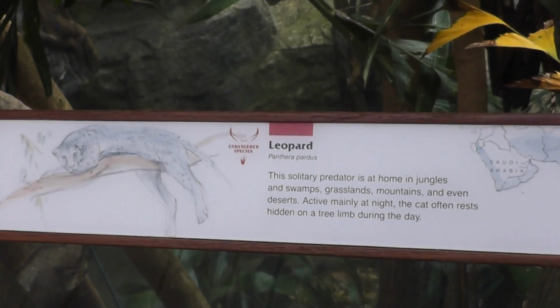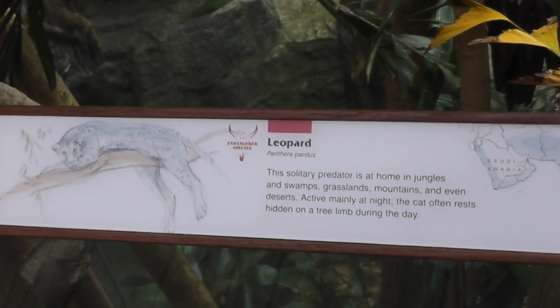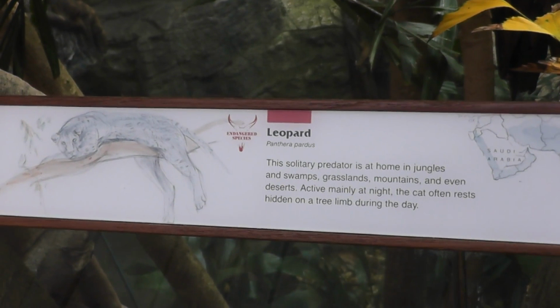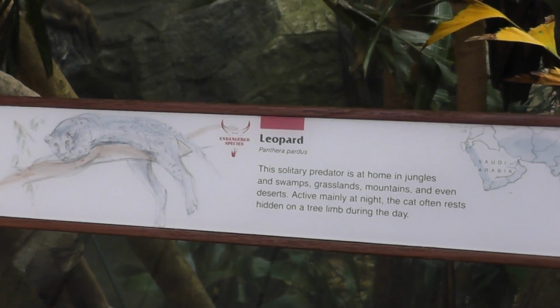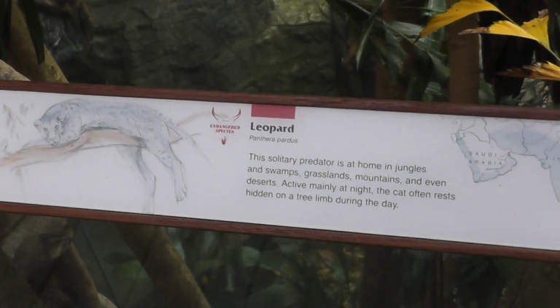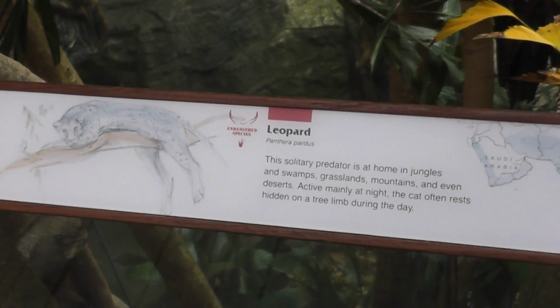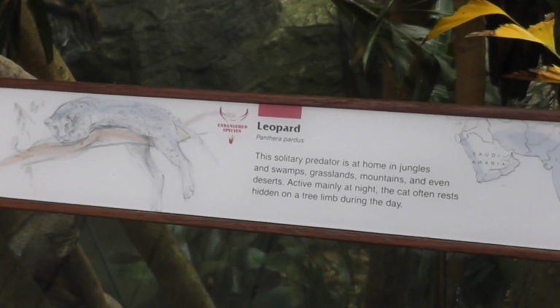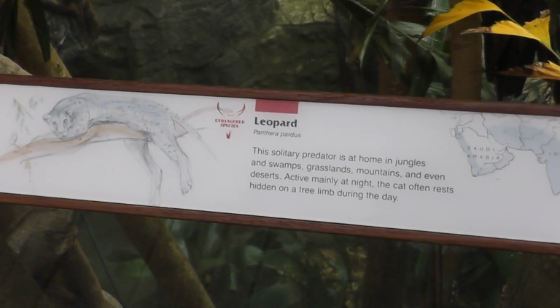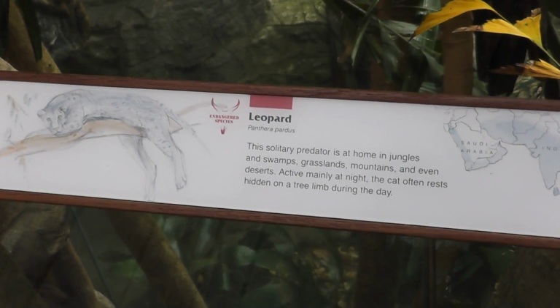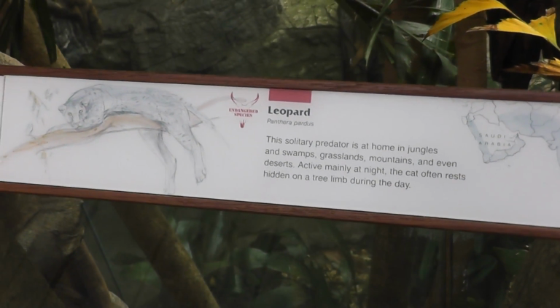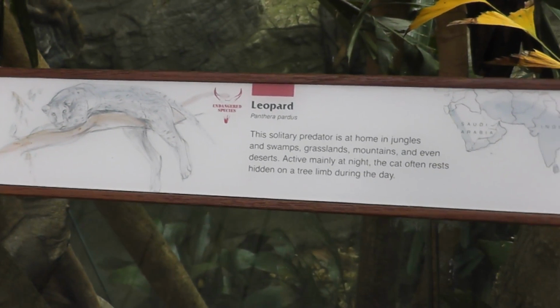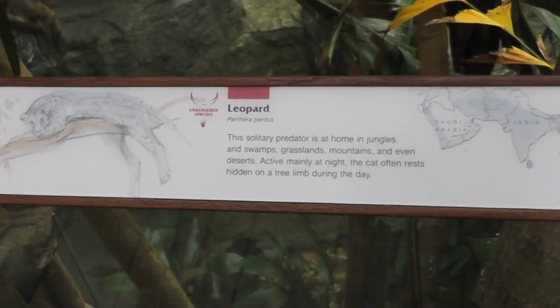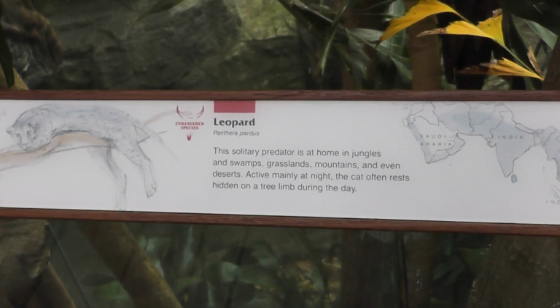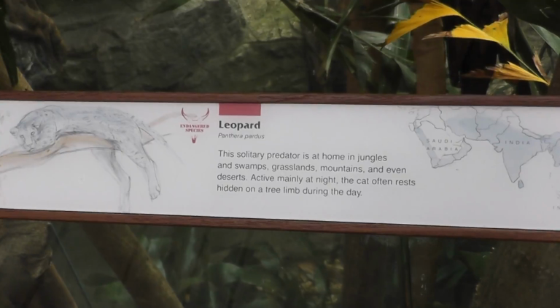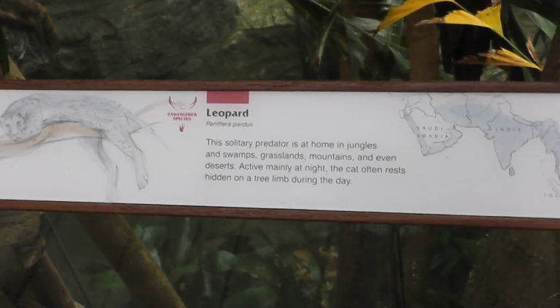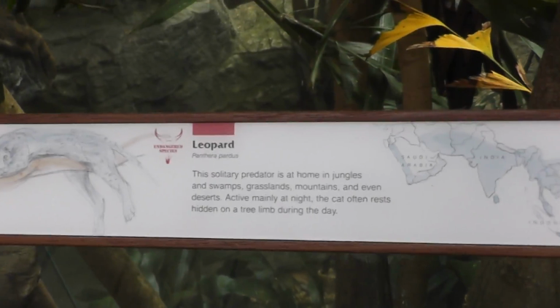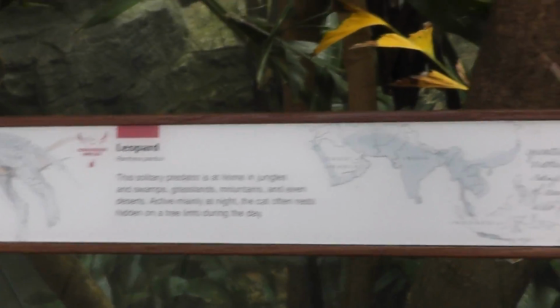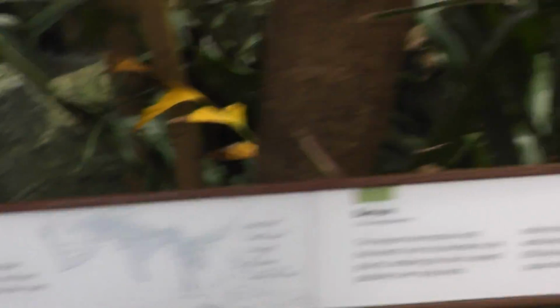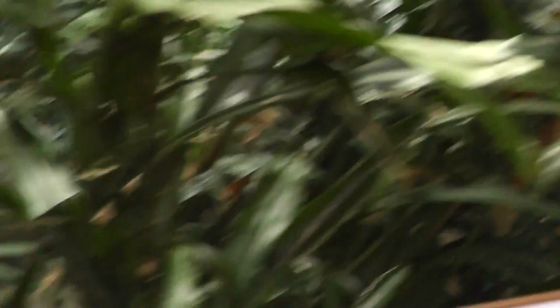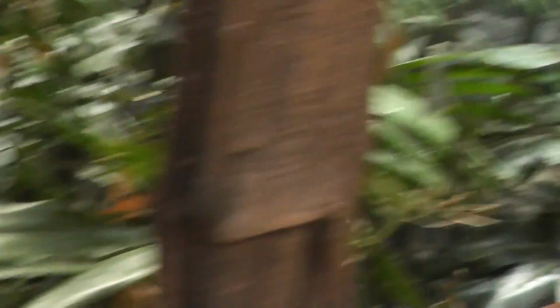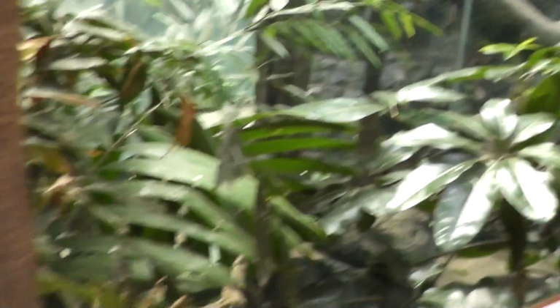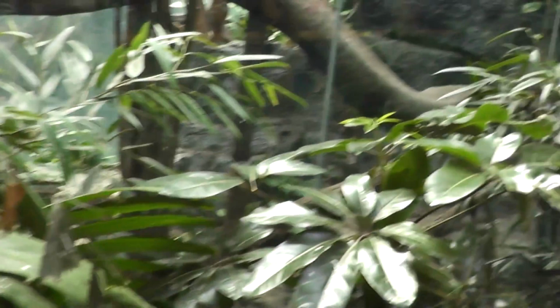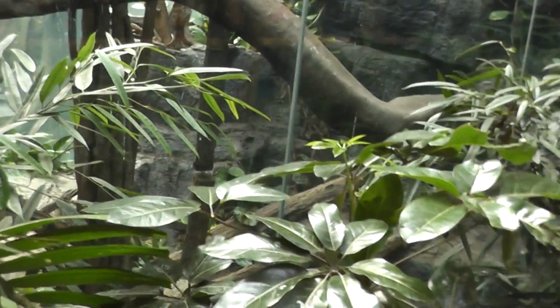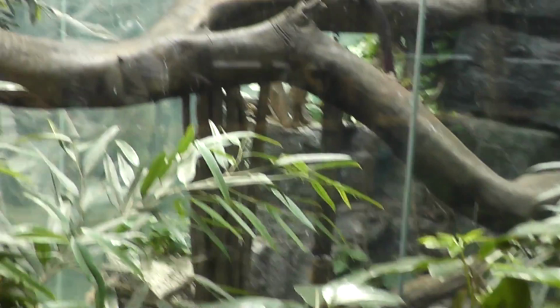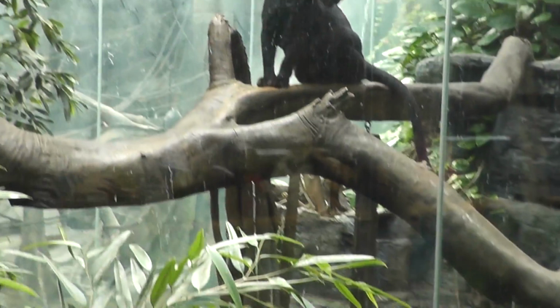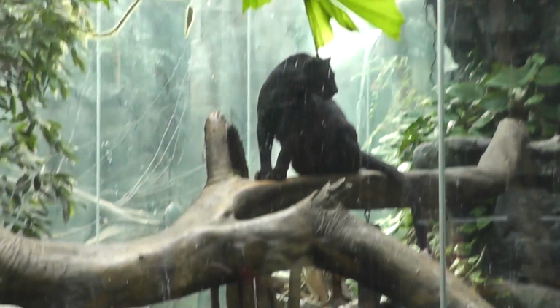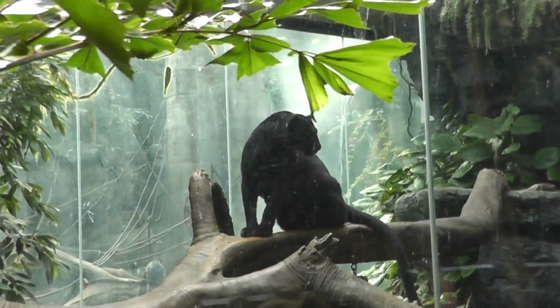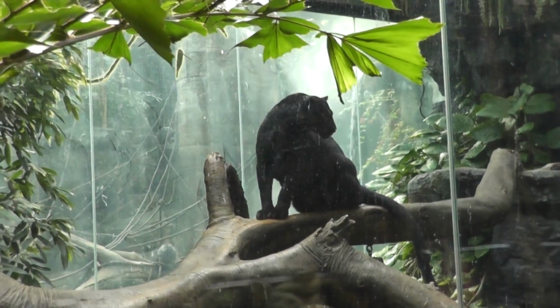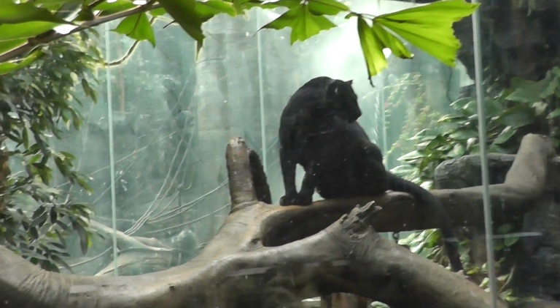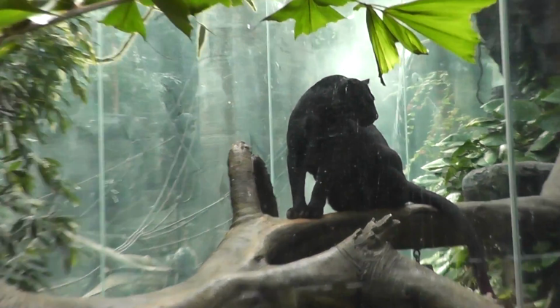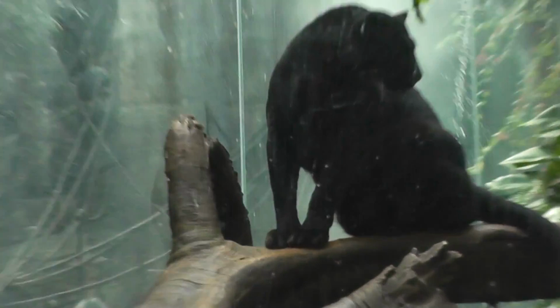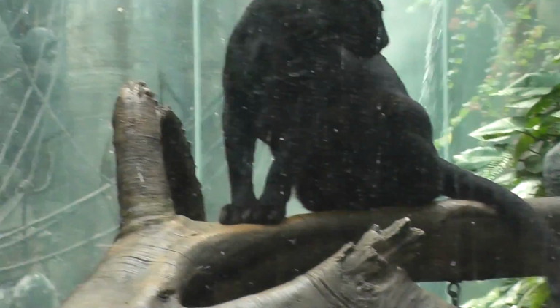Here we are on location in Jungle World at the Bronx Zoo at the leopard — you know, it looks like a black panther to me, but it says leopard here. Look at that beautiful cat.